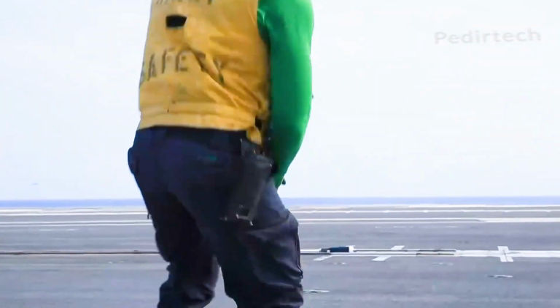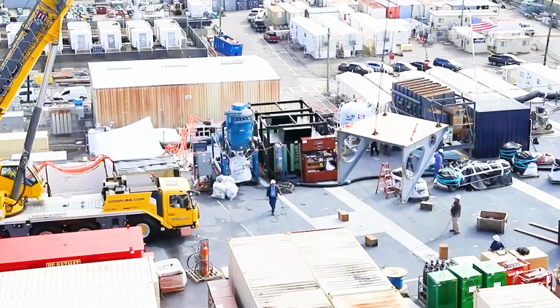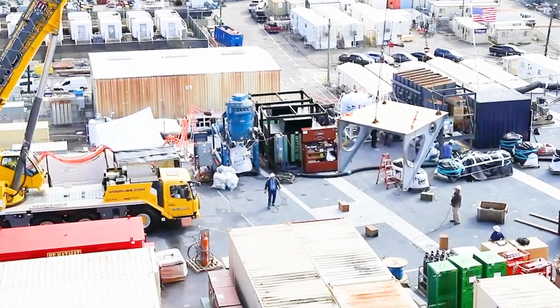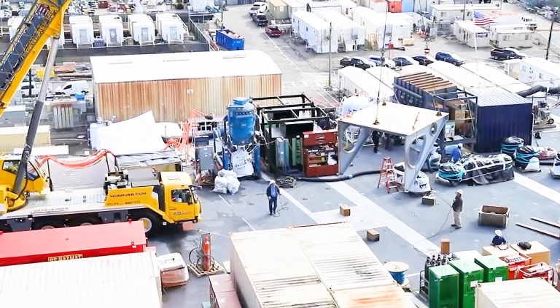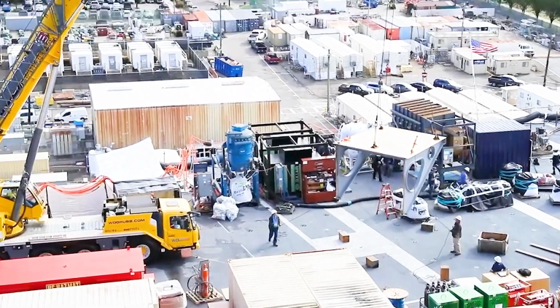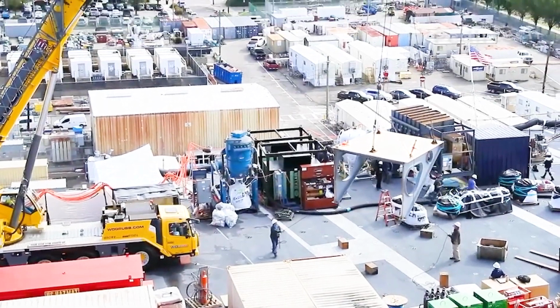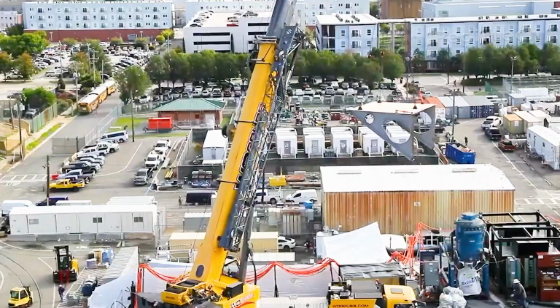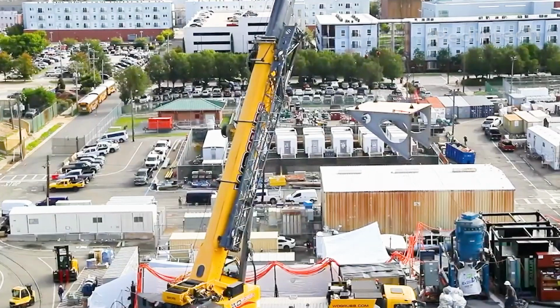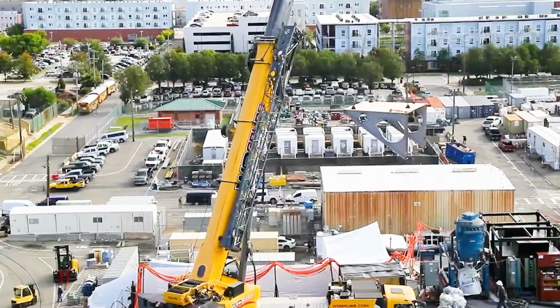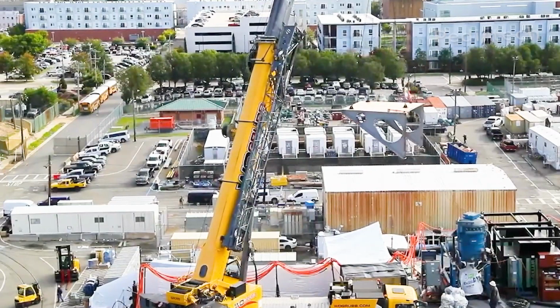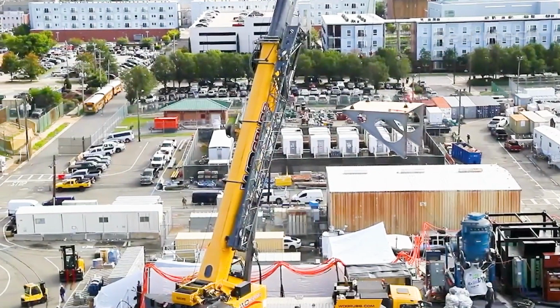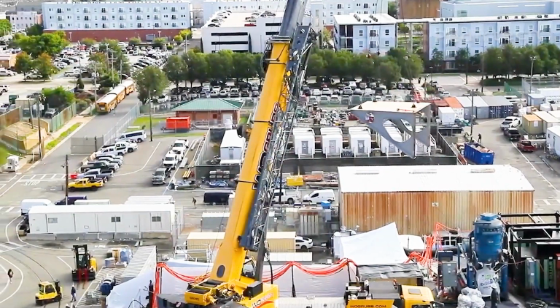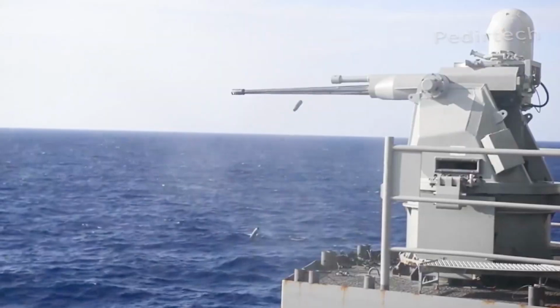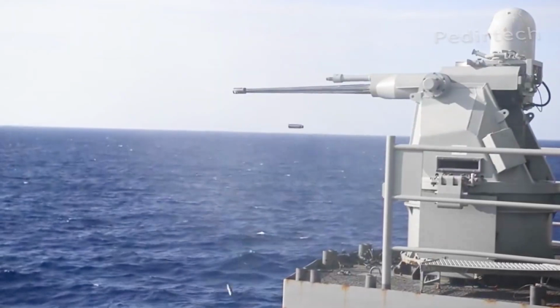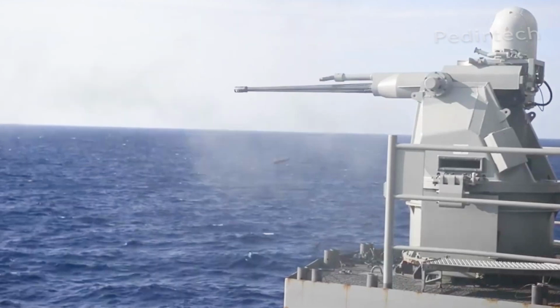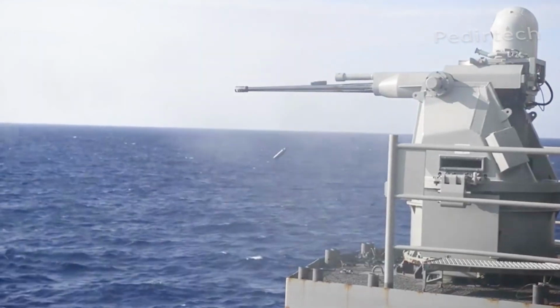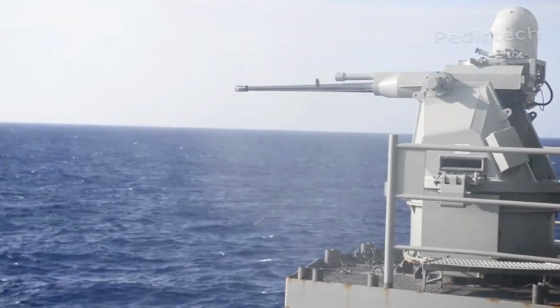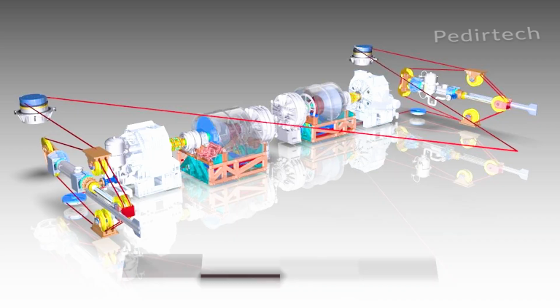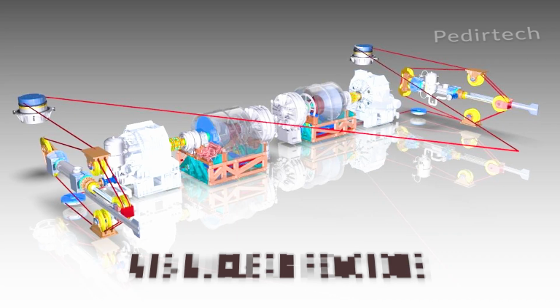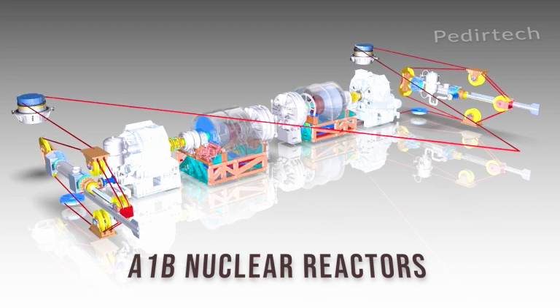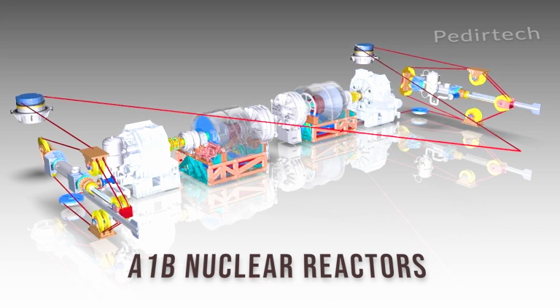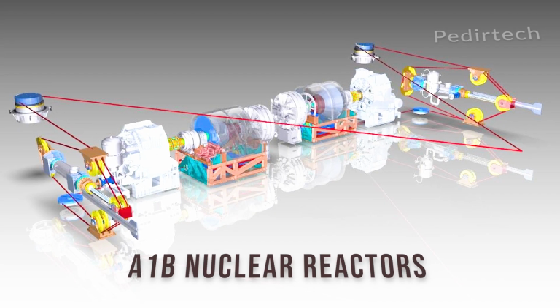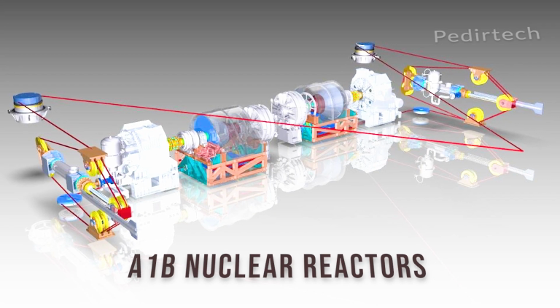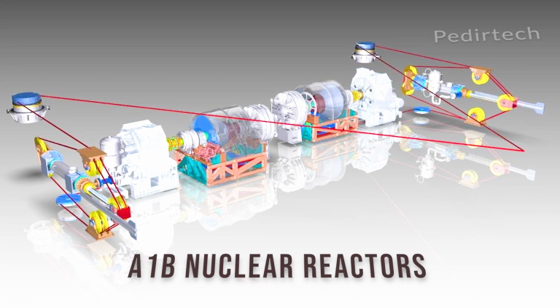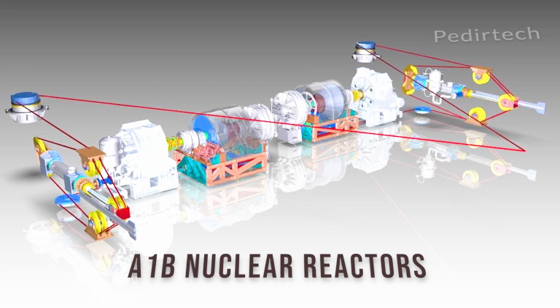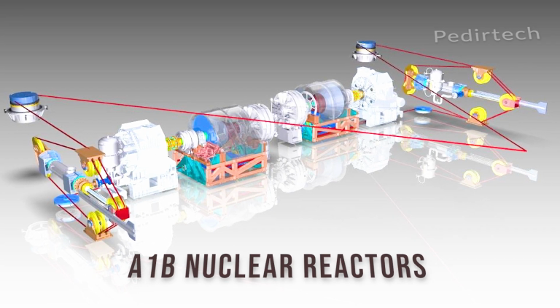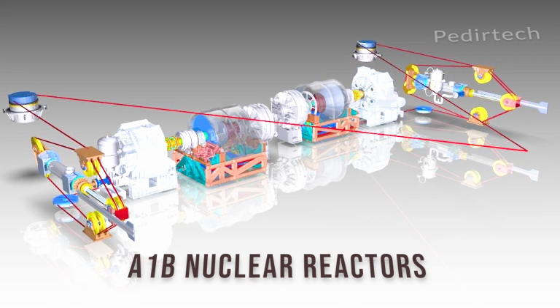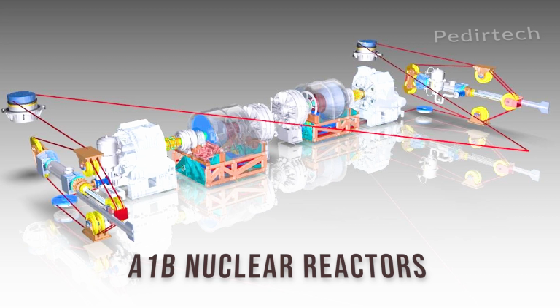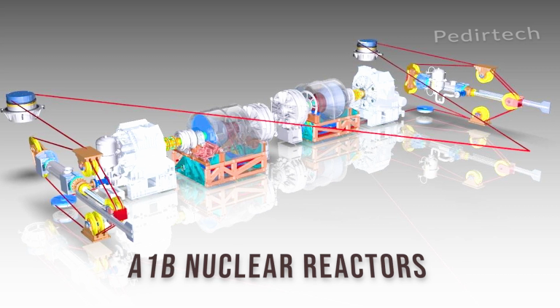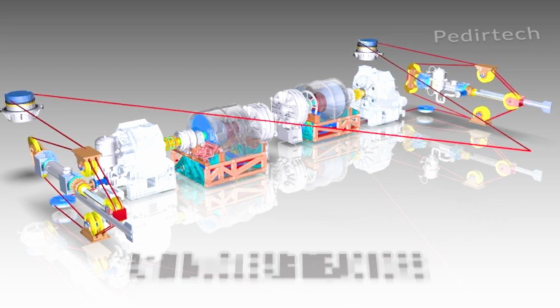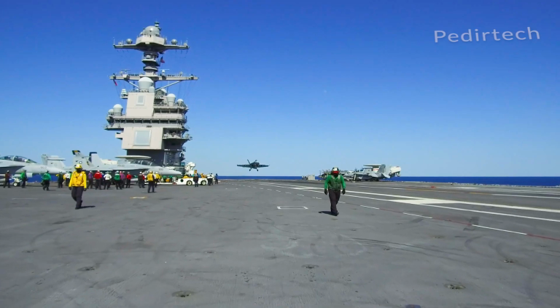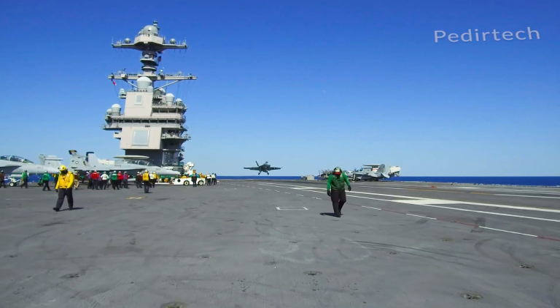It is the first new aircraft carrier design in more than 40 years, and it incorporates a number of new technologies and design features. It is powered by 2A1B nuclear reactors, which provide the ship with a virtually unlimited range and endurance.